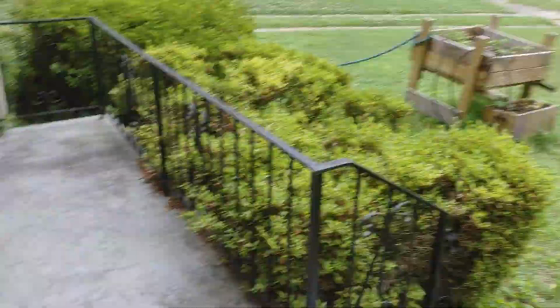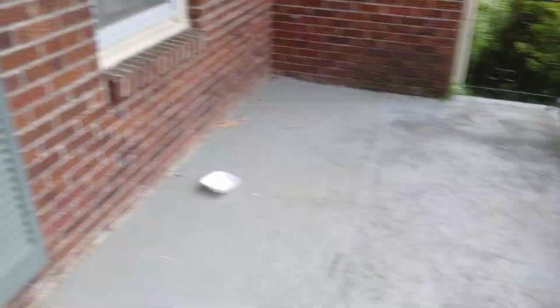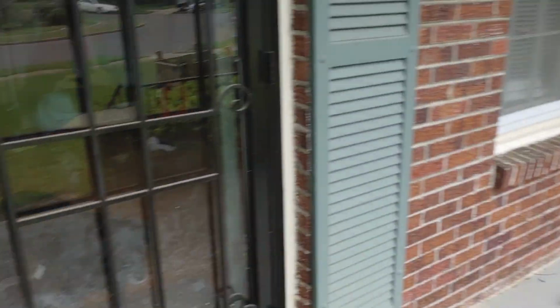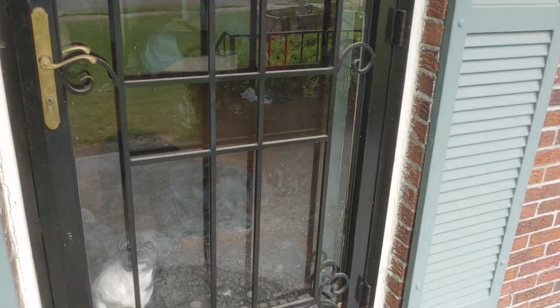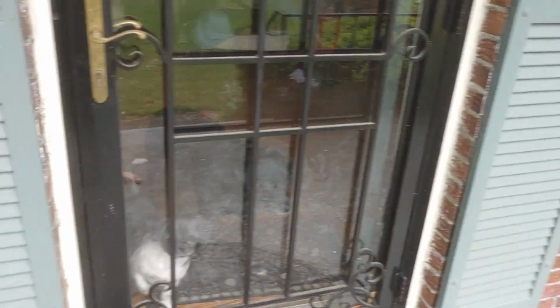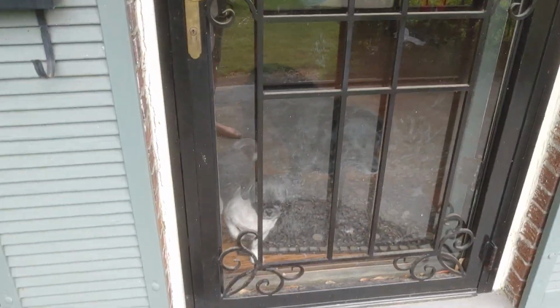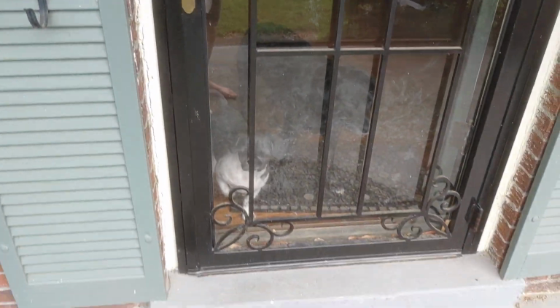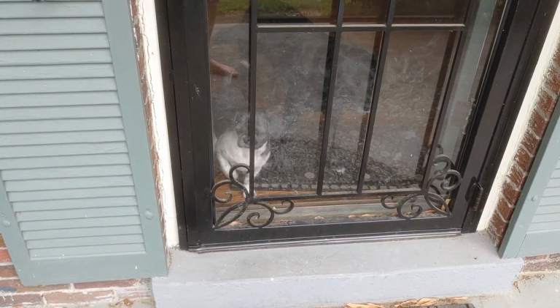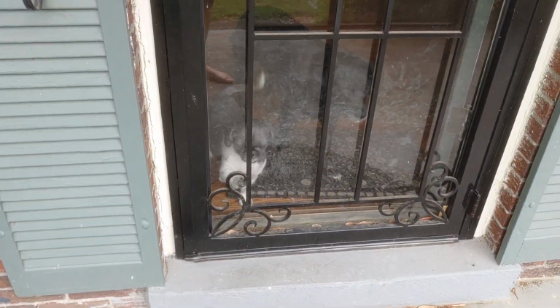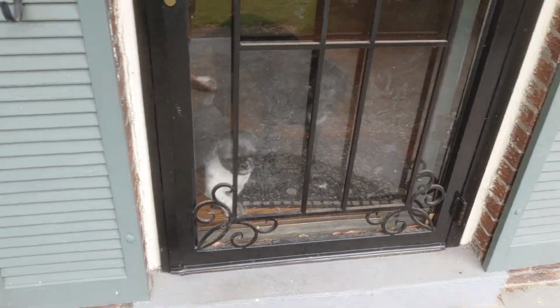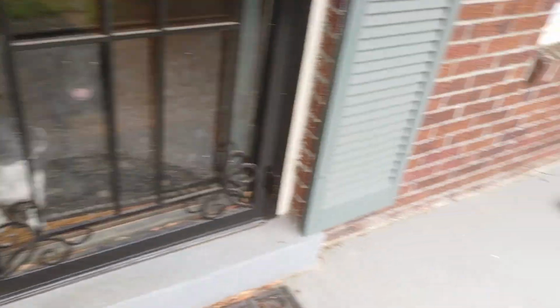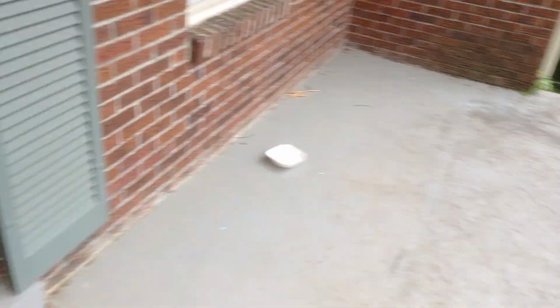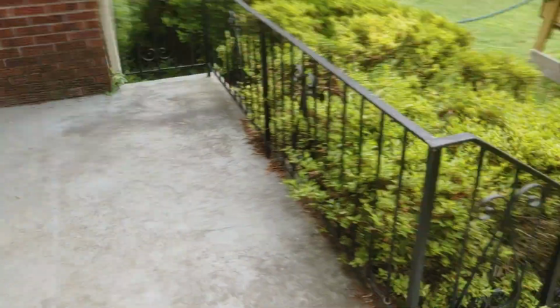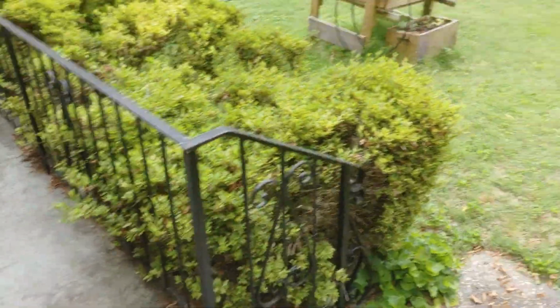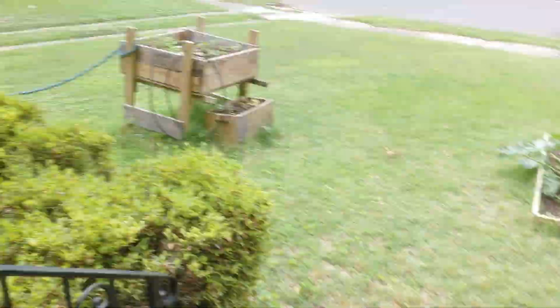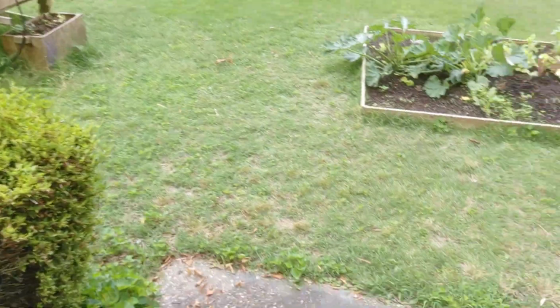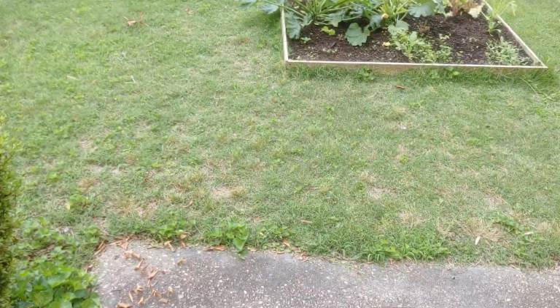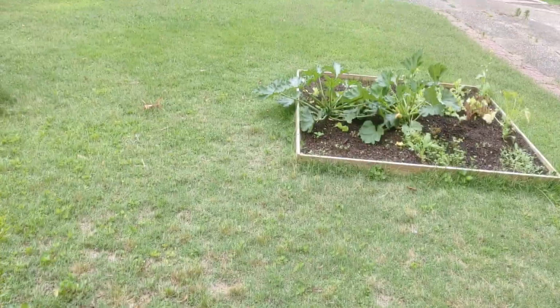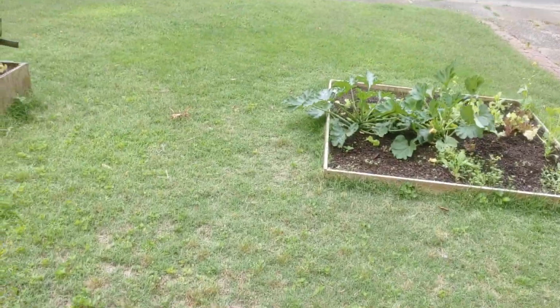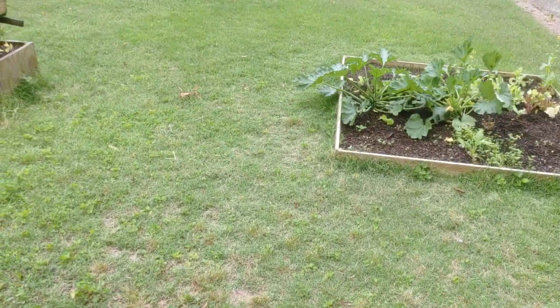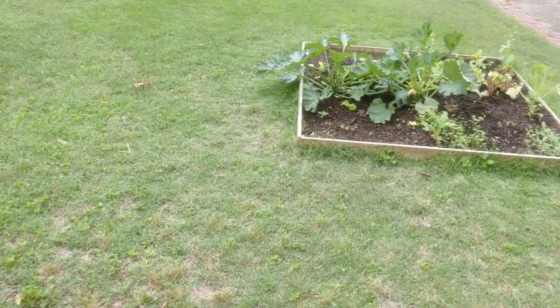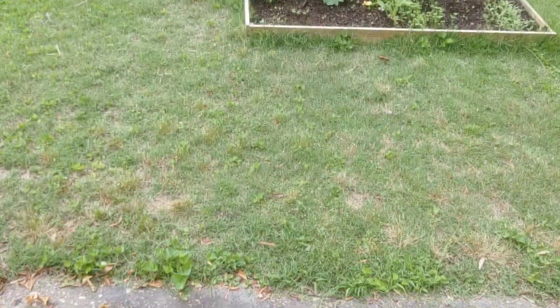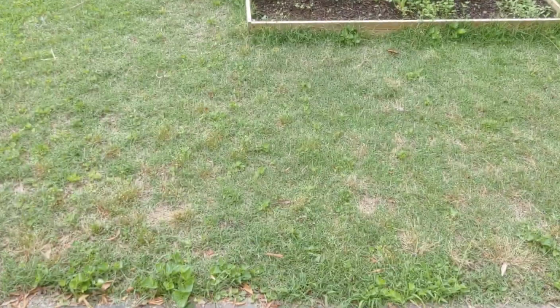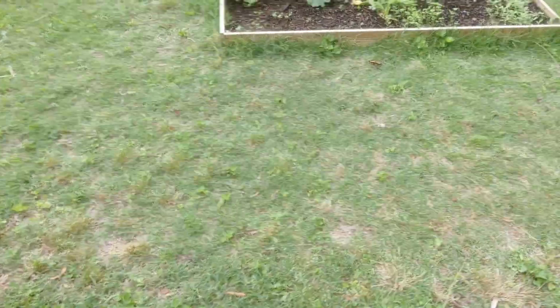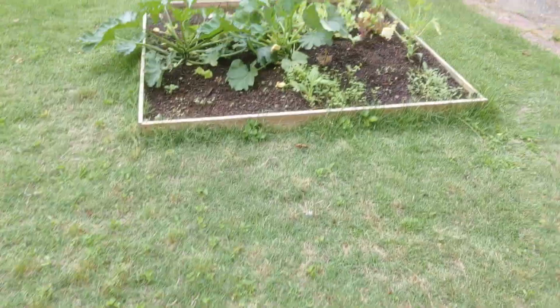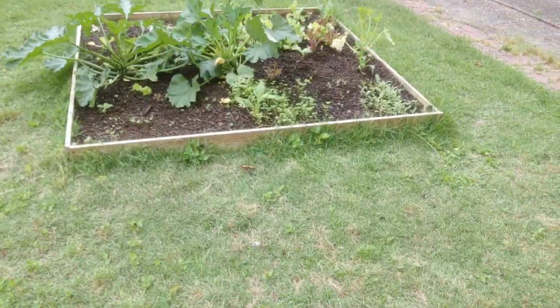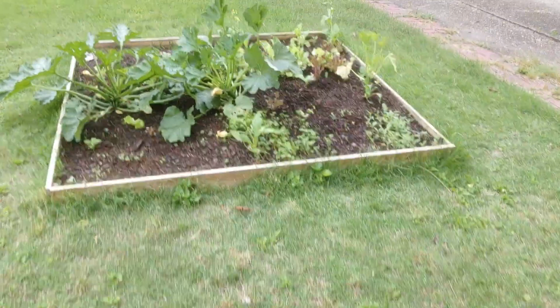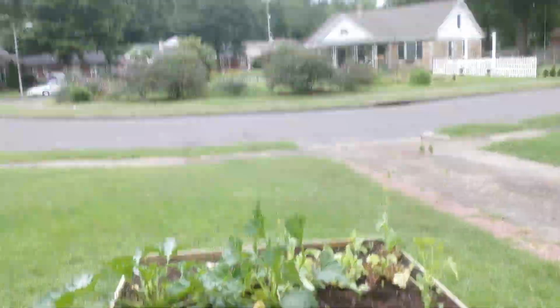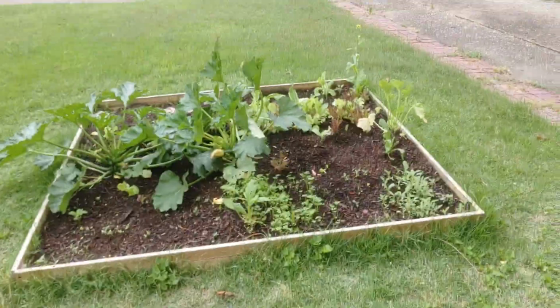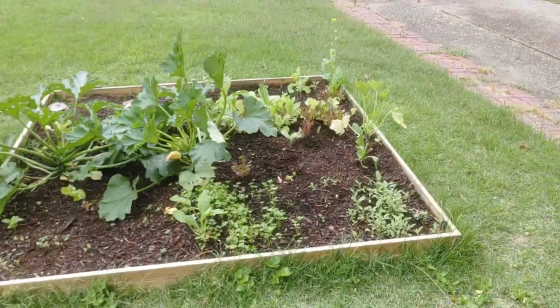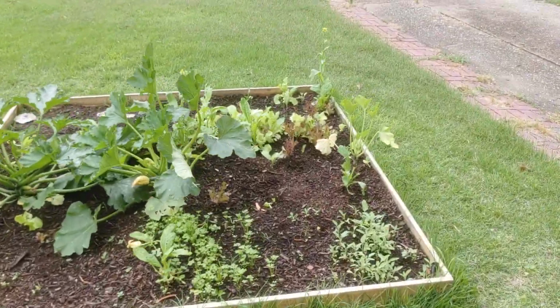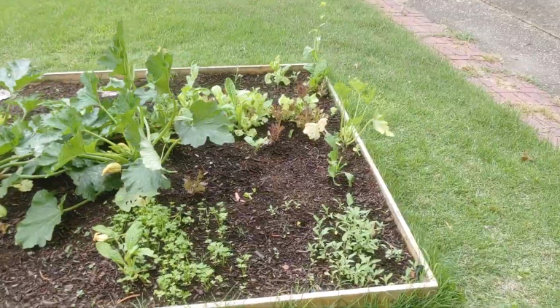This is a second try because I messed up my first video by putting my finger in front of the camera. My dogs really aren't happy that I'm going out here for a second time.